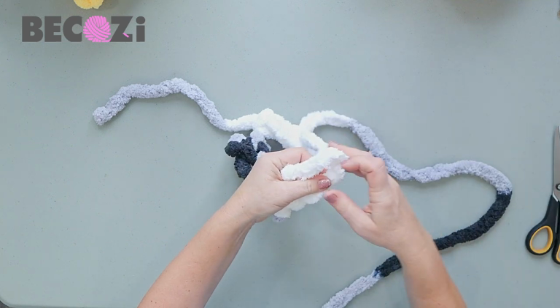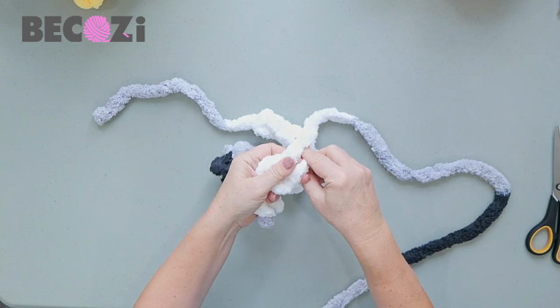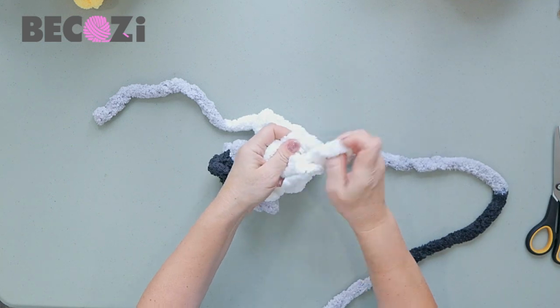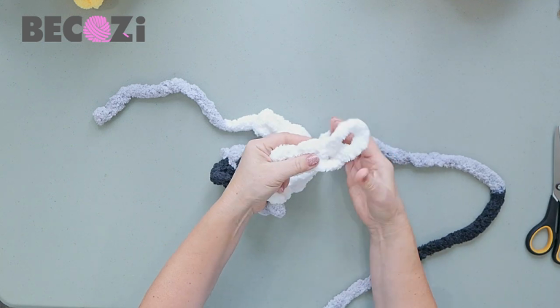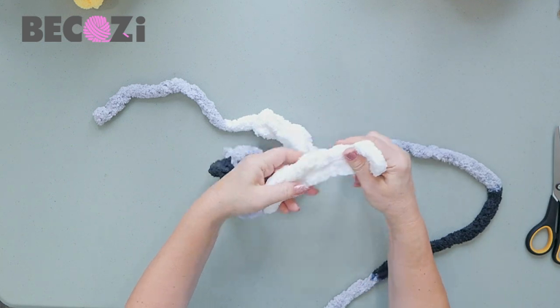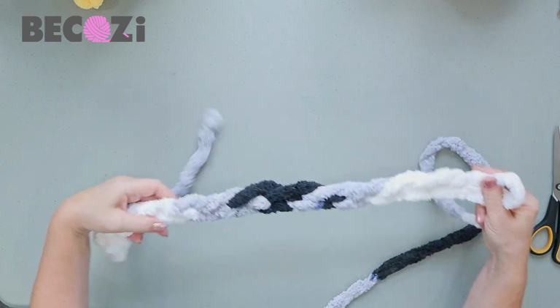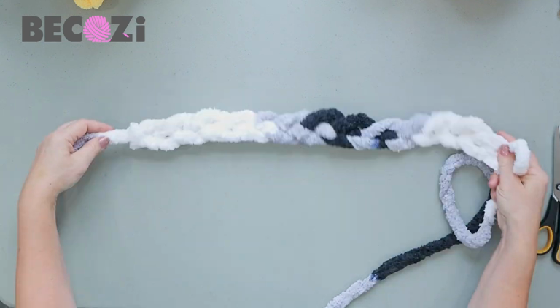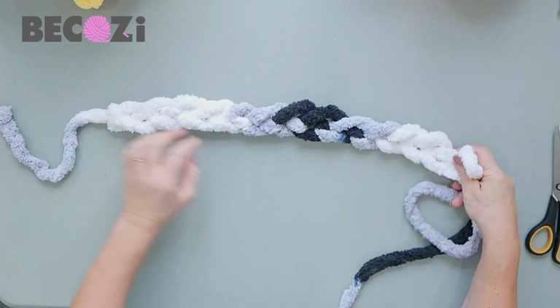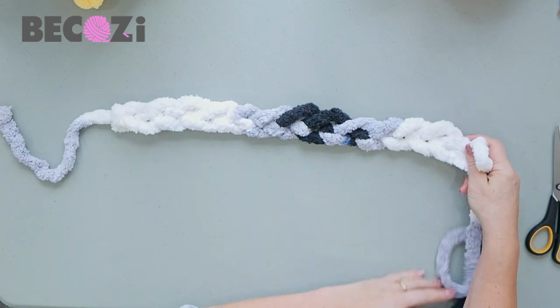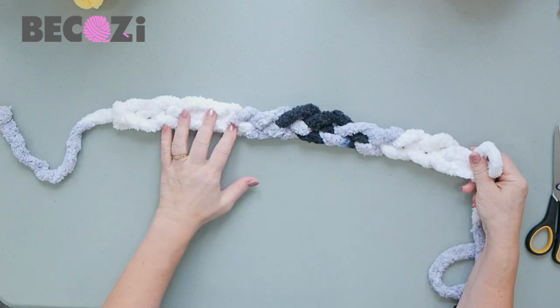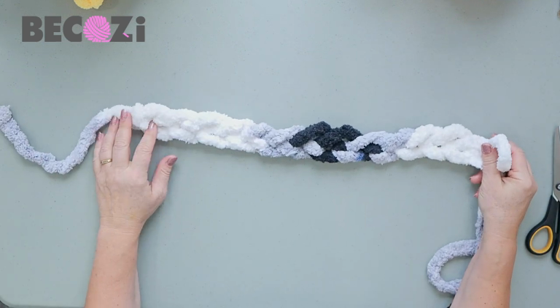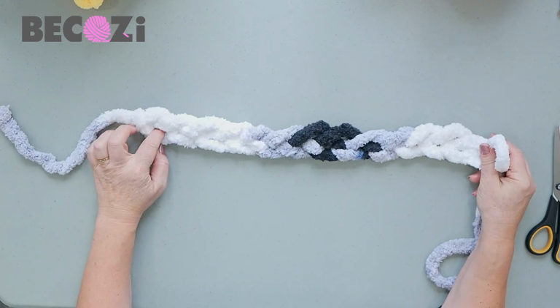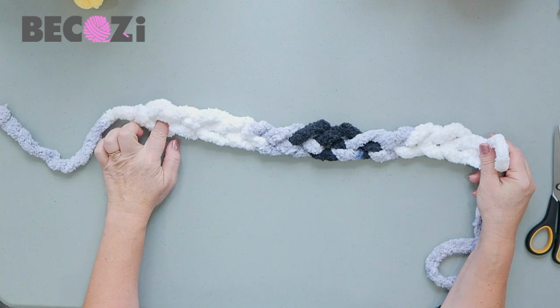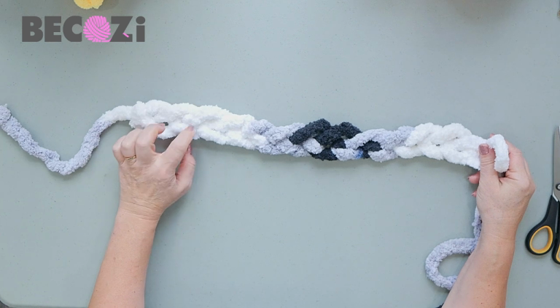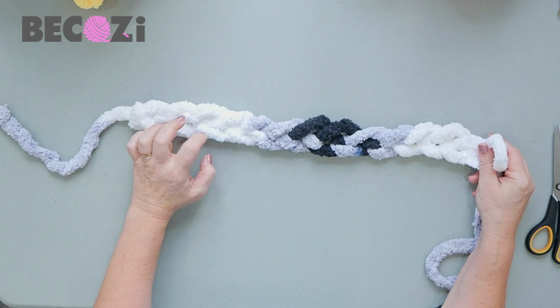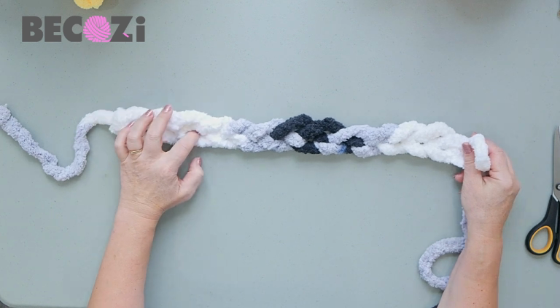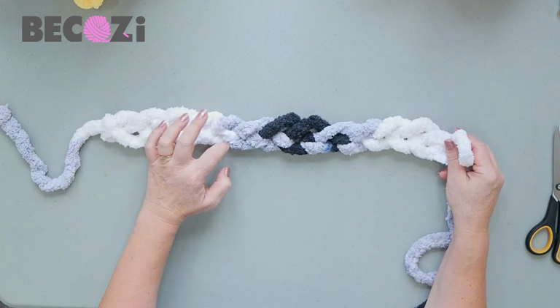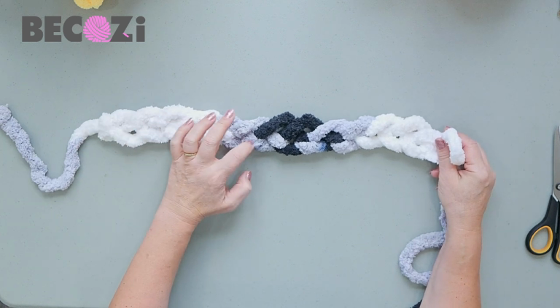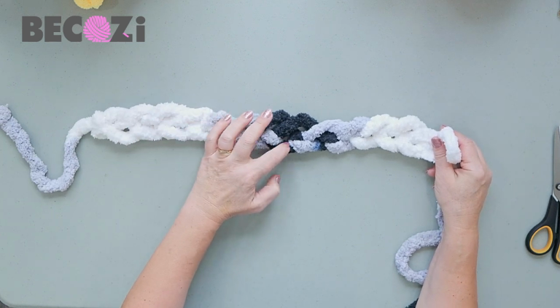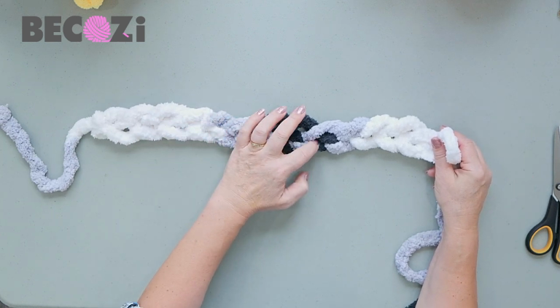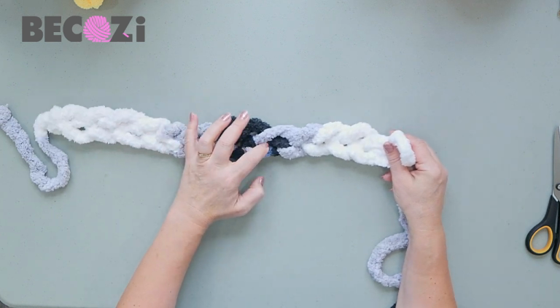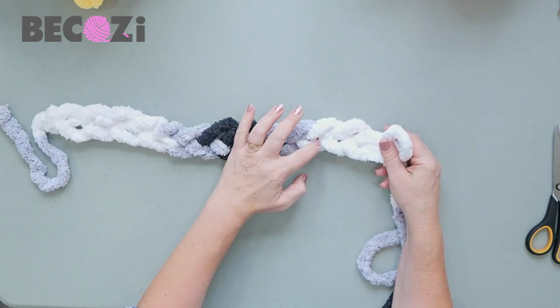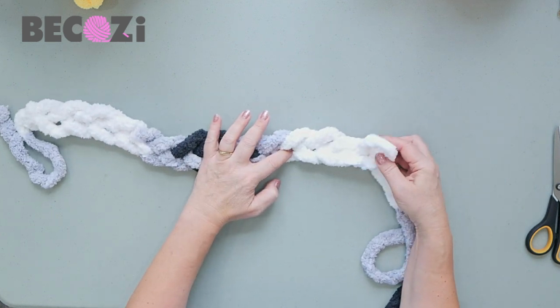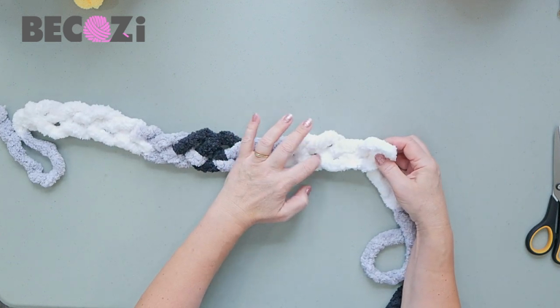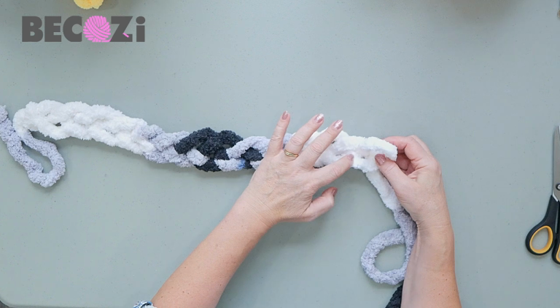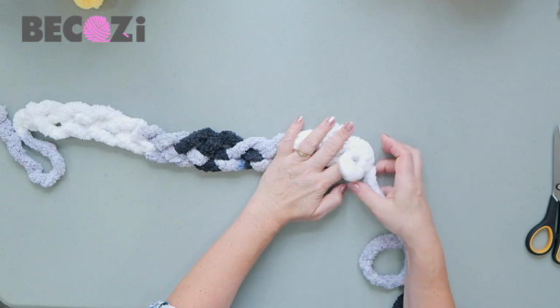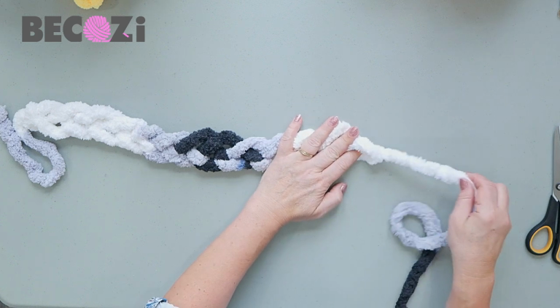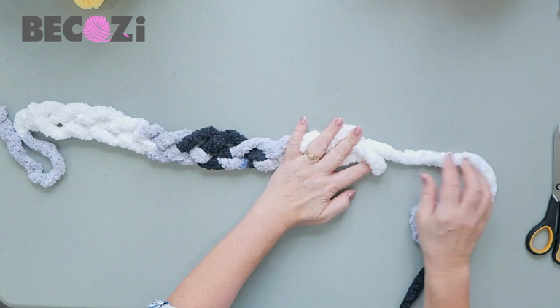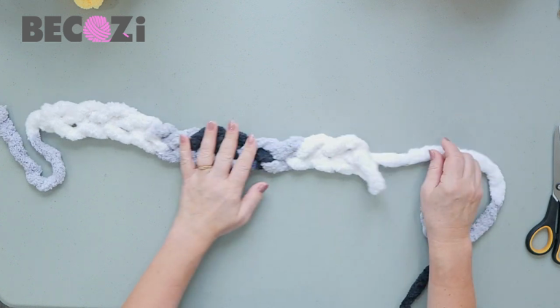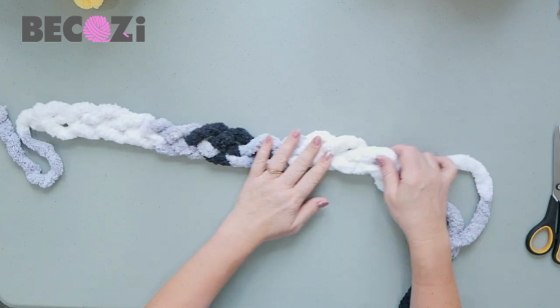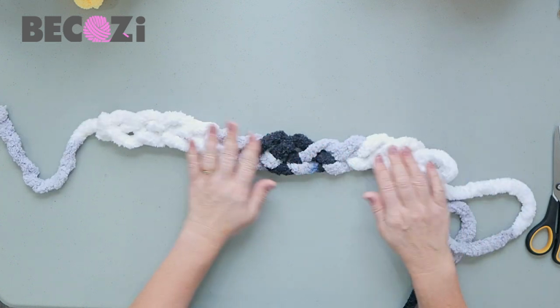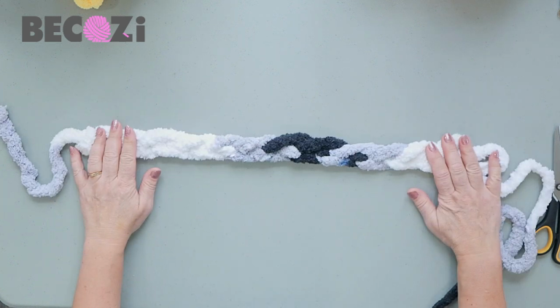Let's count our chain stitches: one, two, three, four, five, six, seven, eight, nine, ten, eleven, twelve, thirteen. We have 13 stitches now.